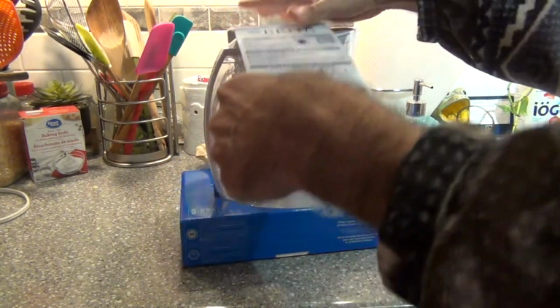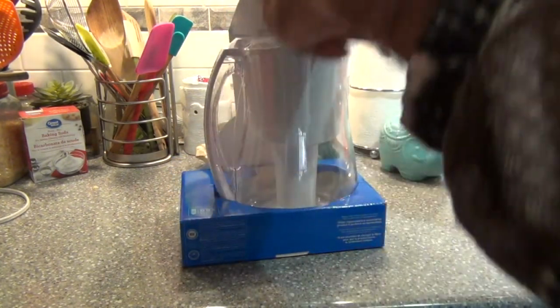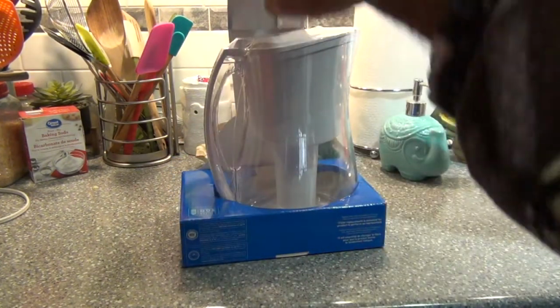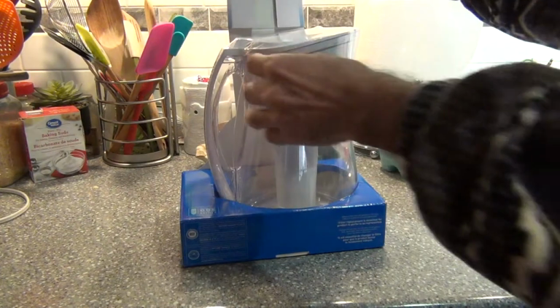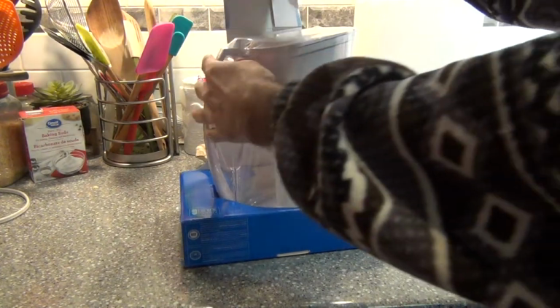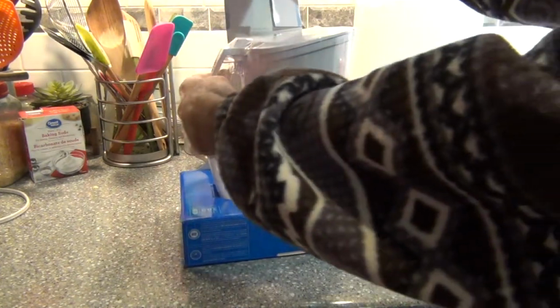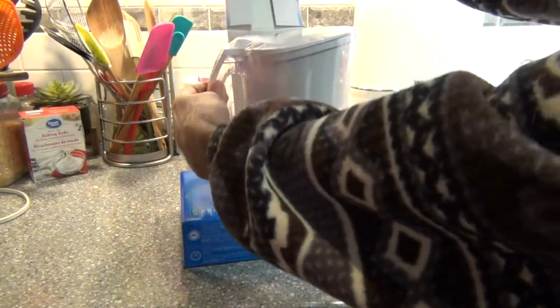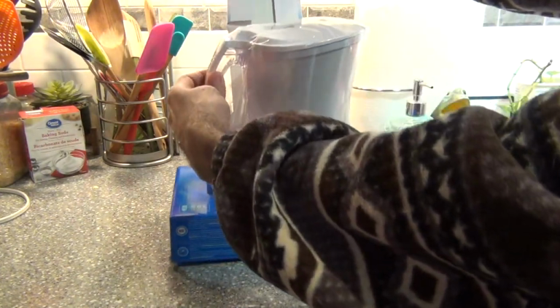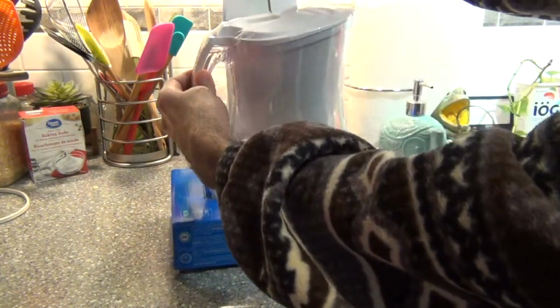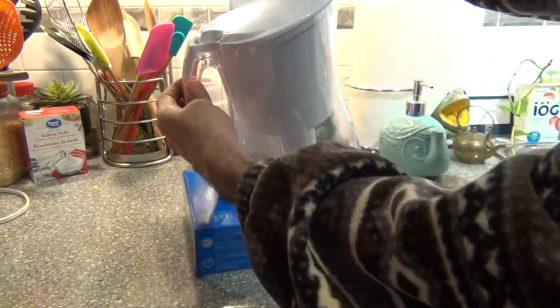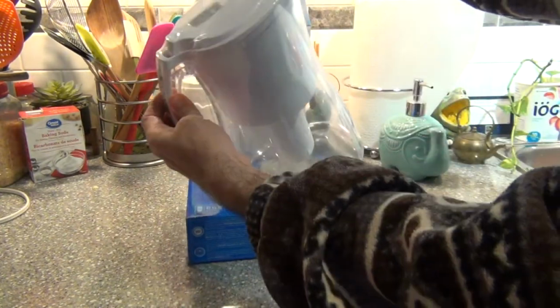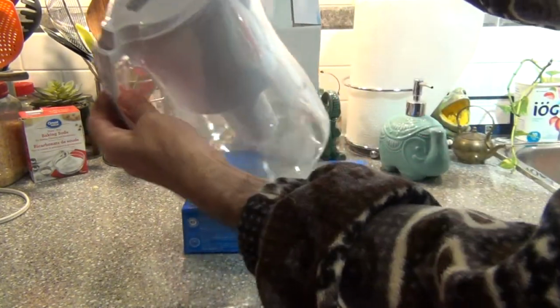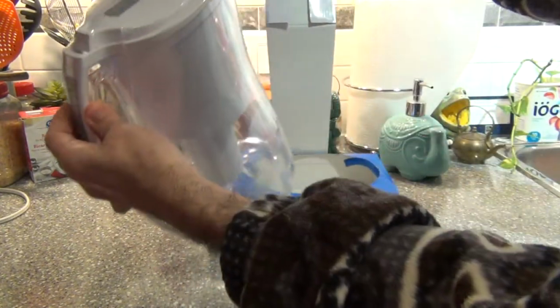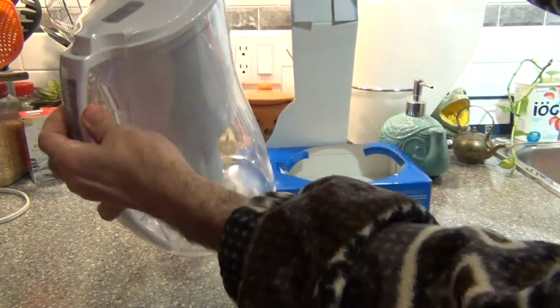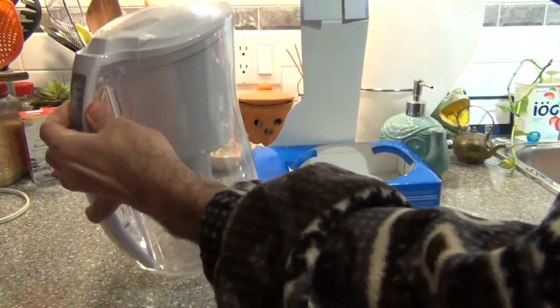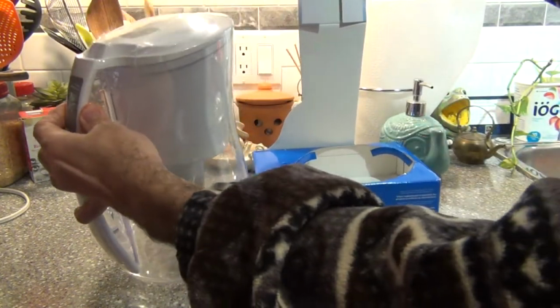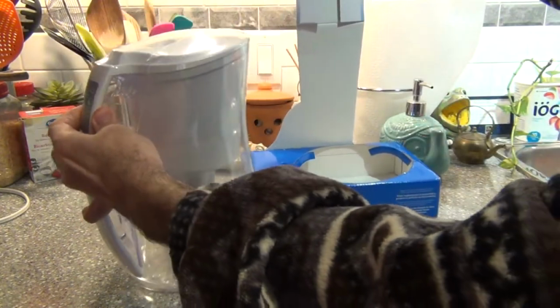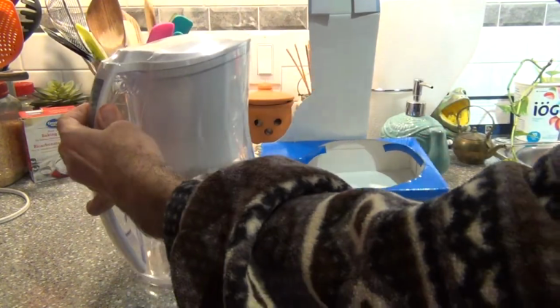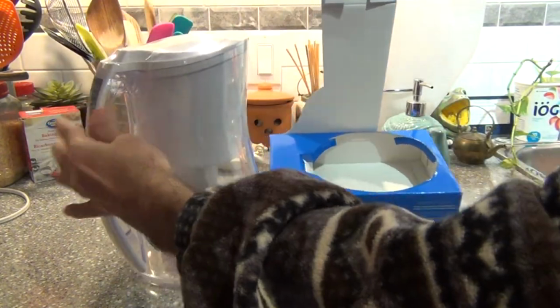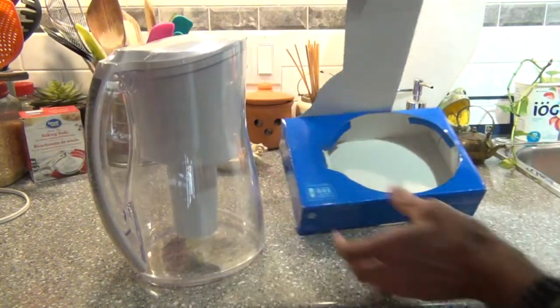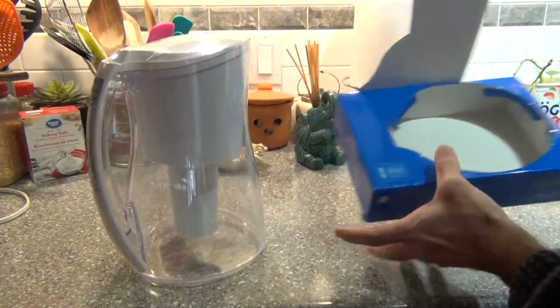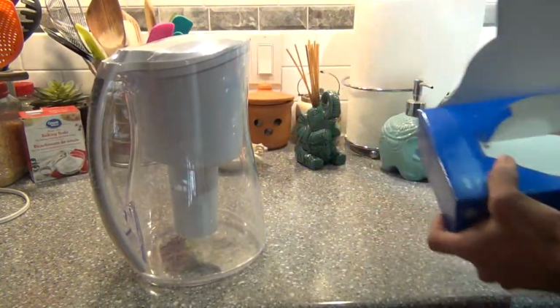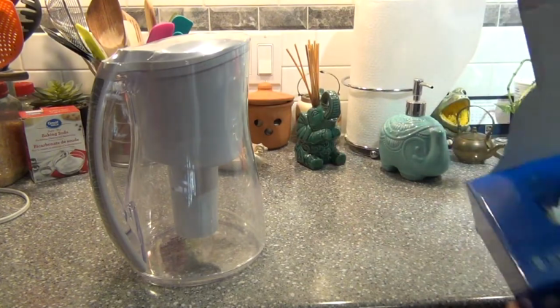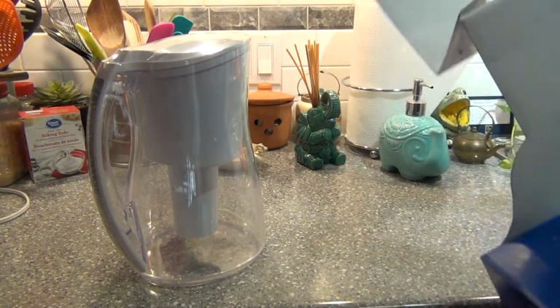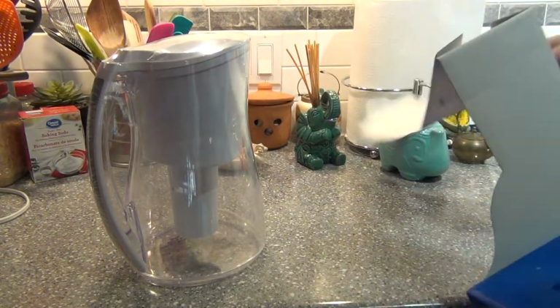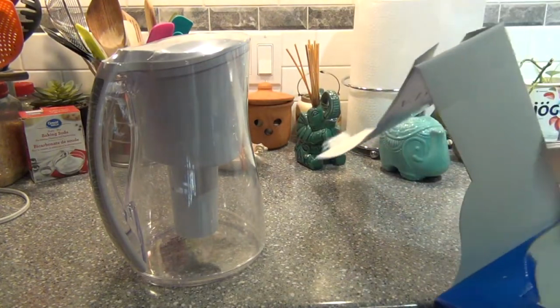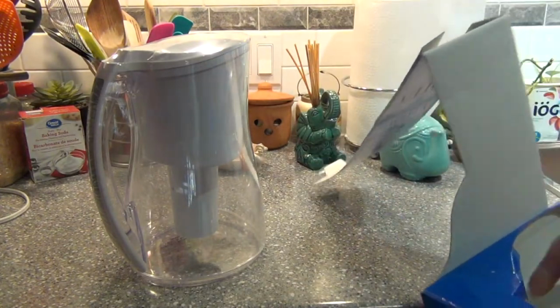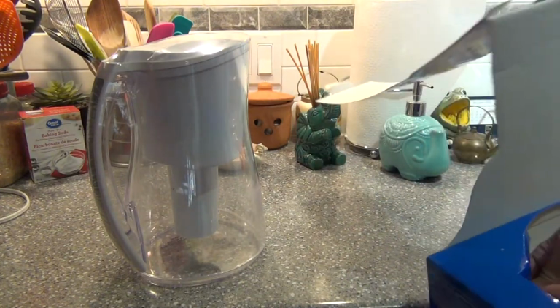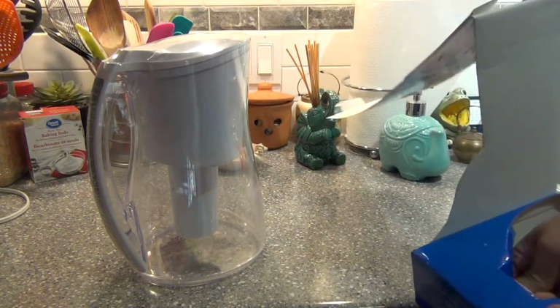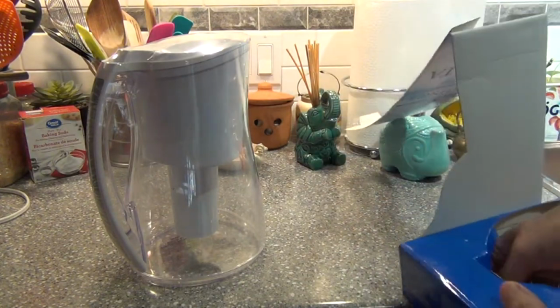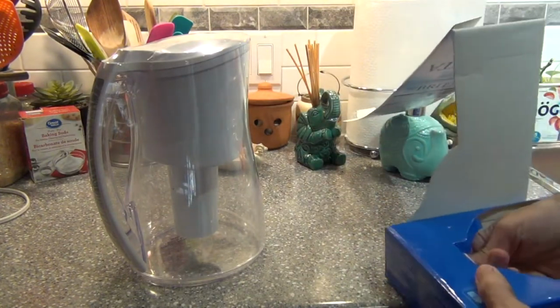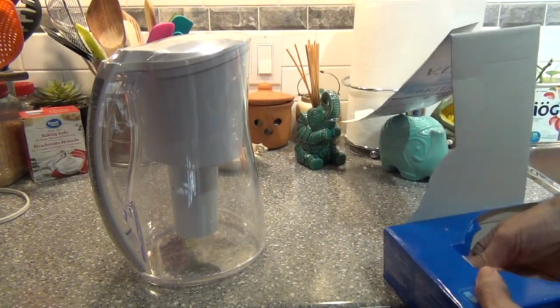They didn't sell it in a box, but they are packaging it very well. There's something here, it looks like the filter.